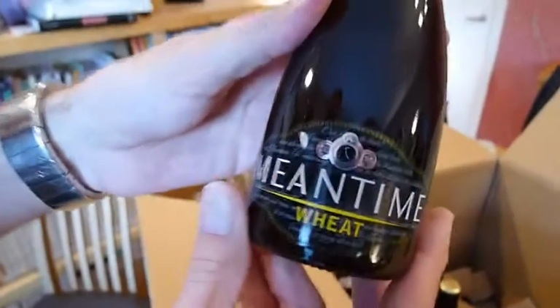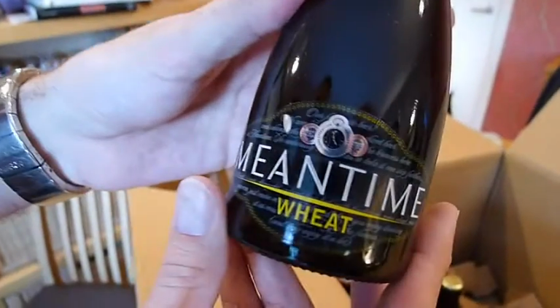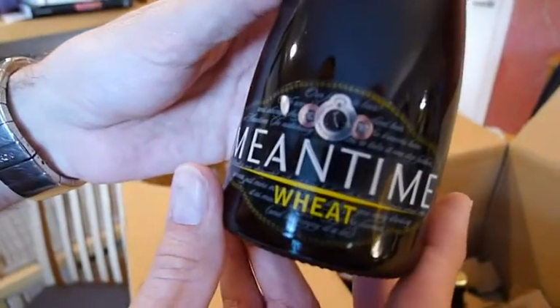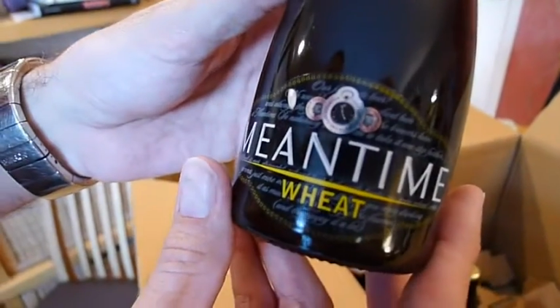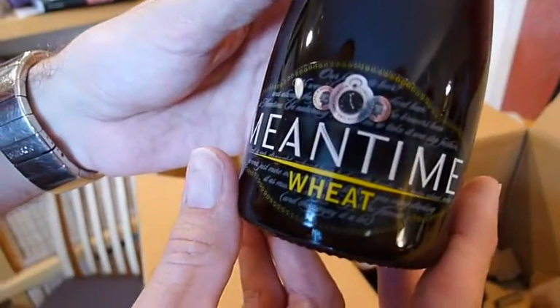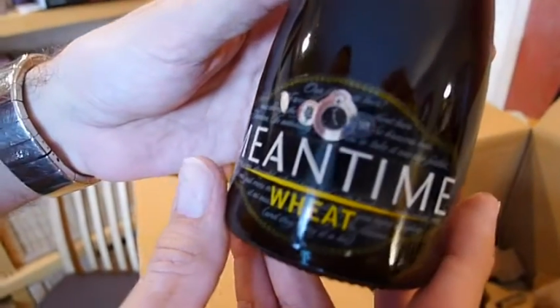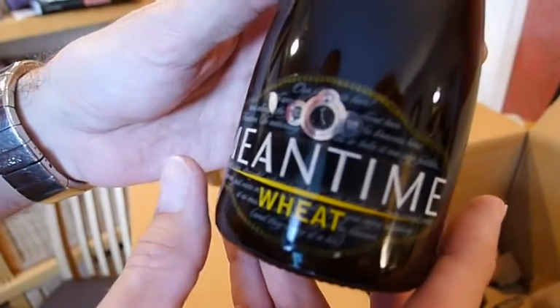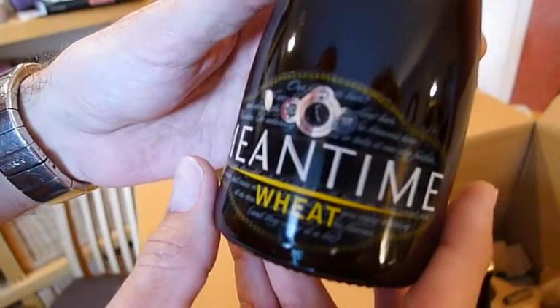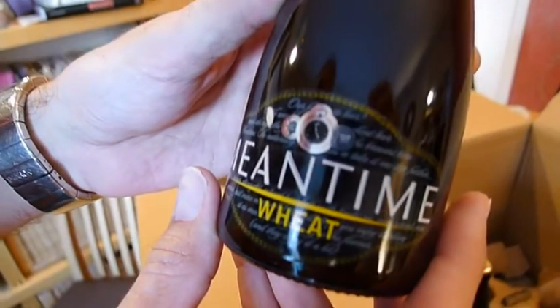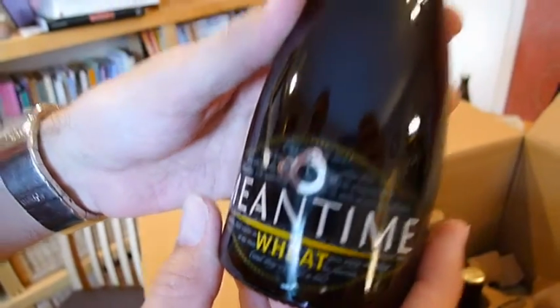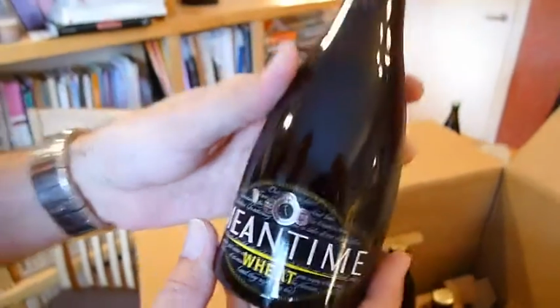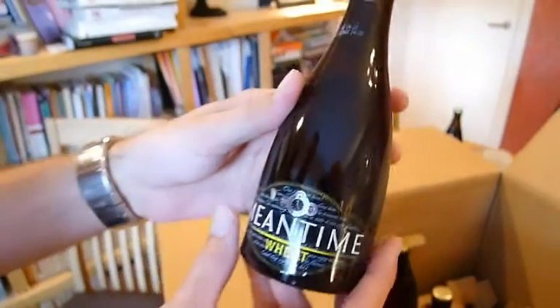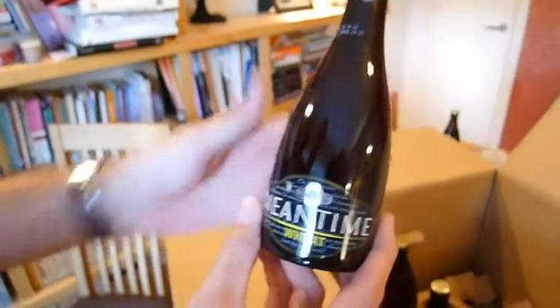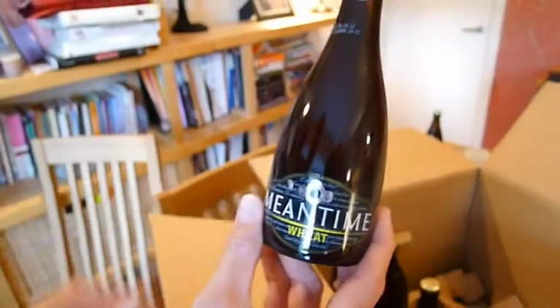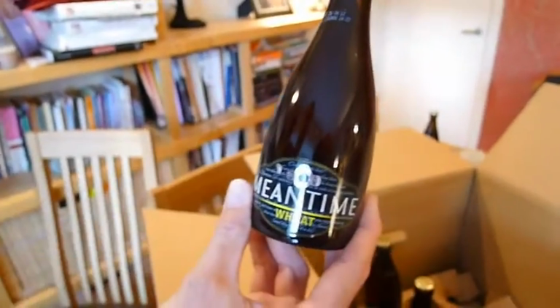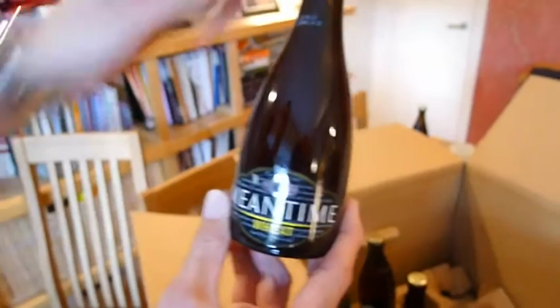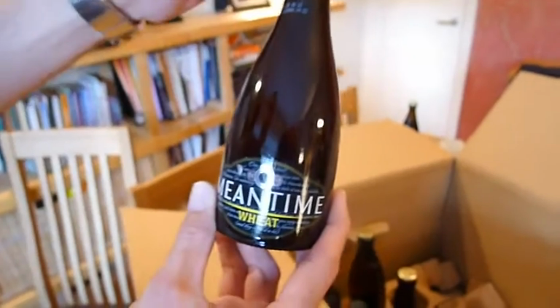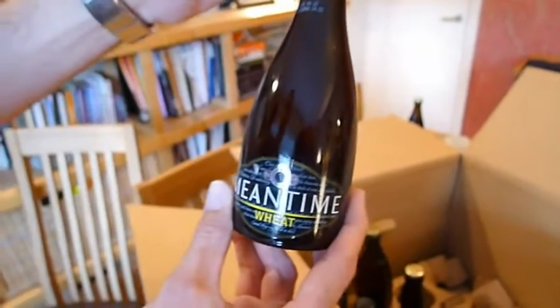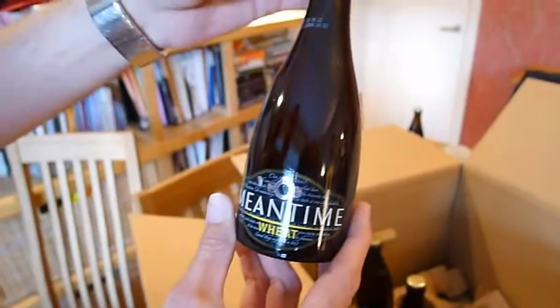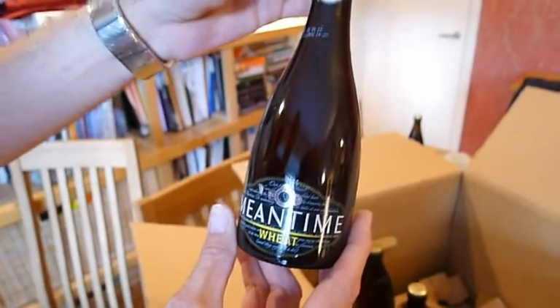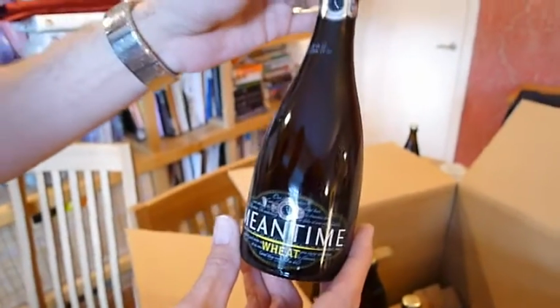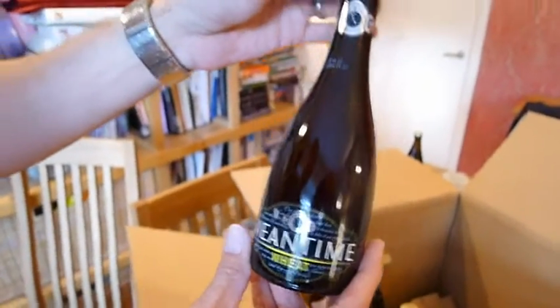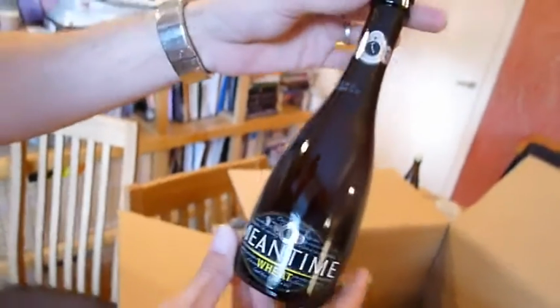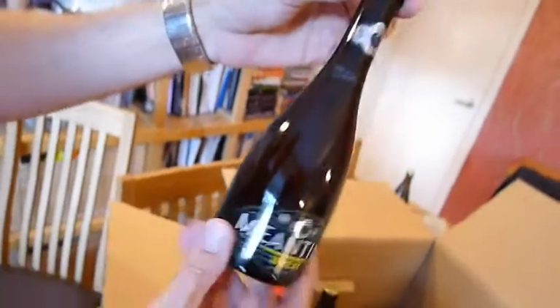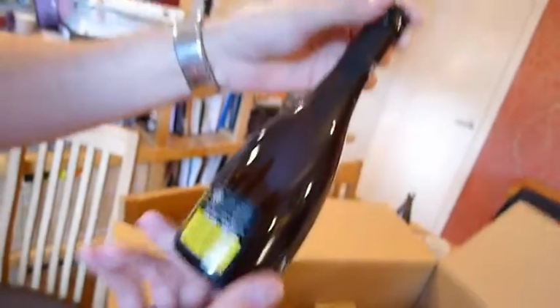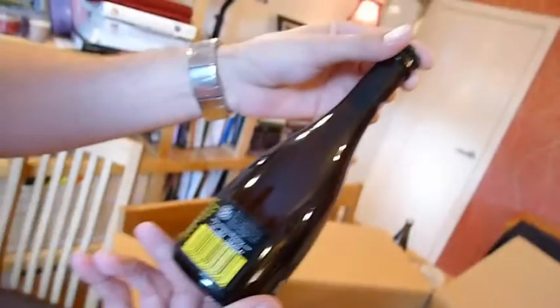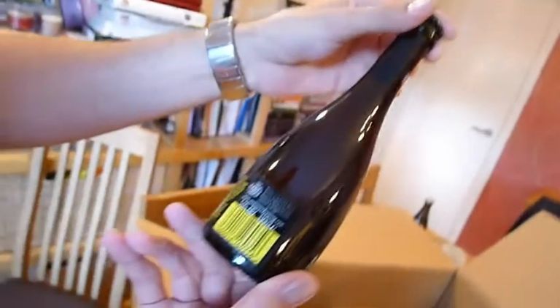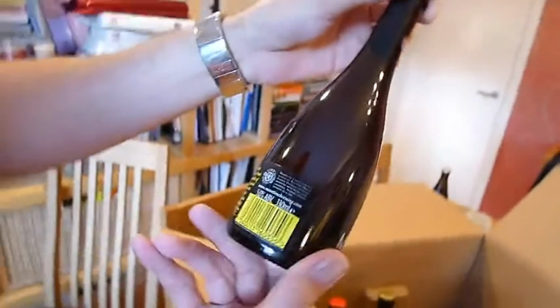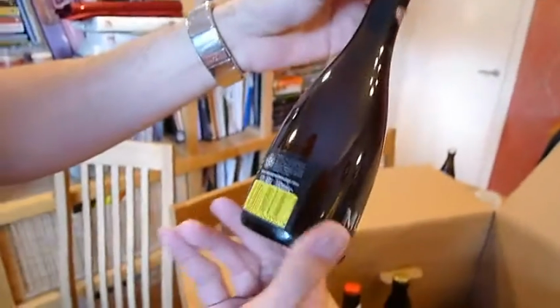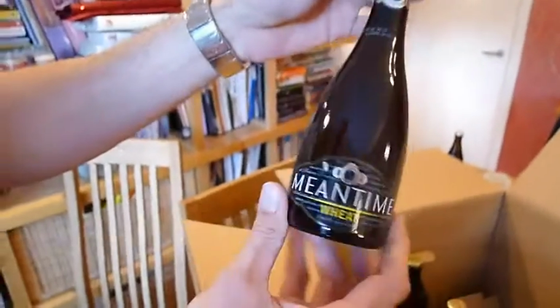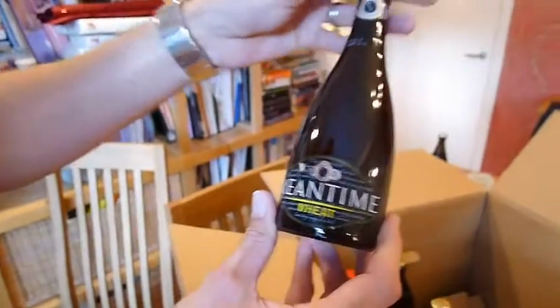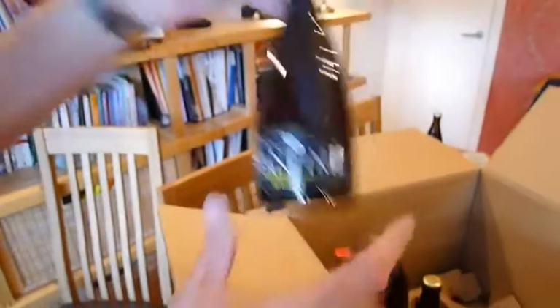Meantime — their wheat beer. It's a pretty bottle, isn't it? Very pretty stuff. They're kind of just bigger versions of these. 5% wheat beer.